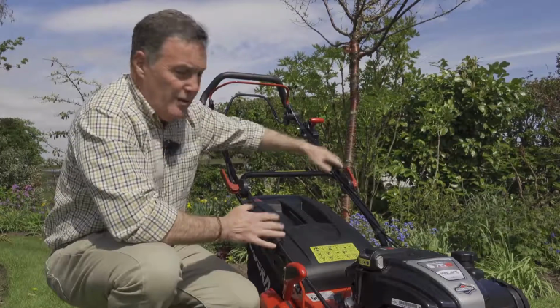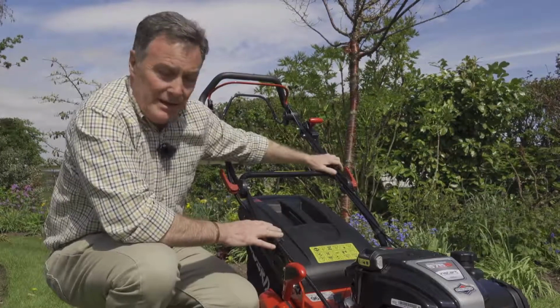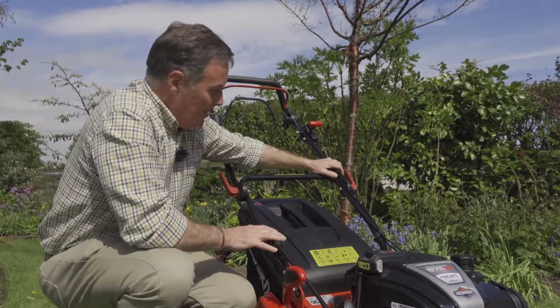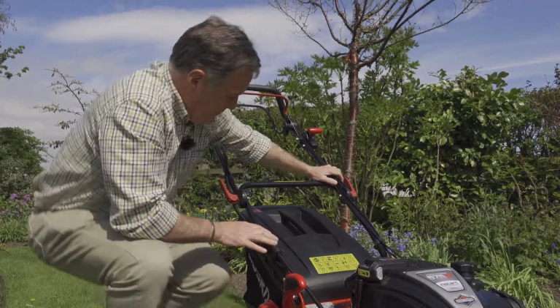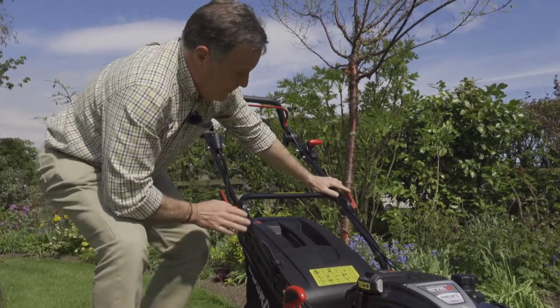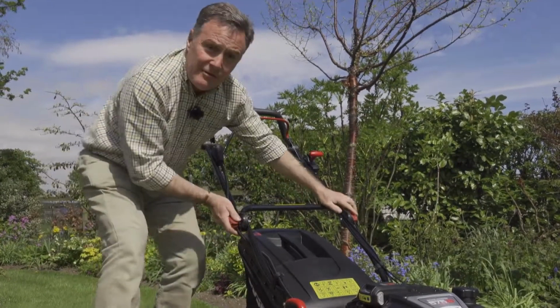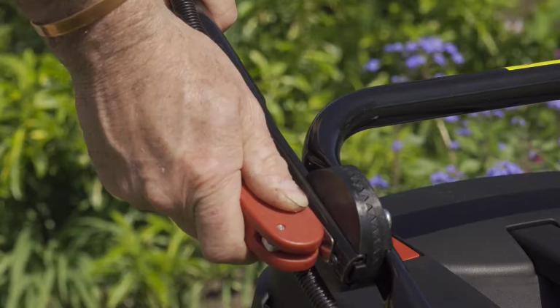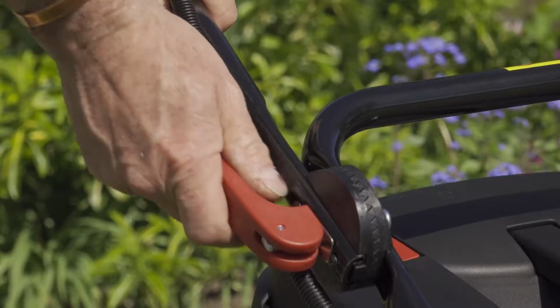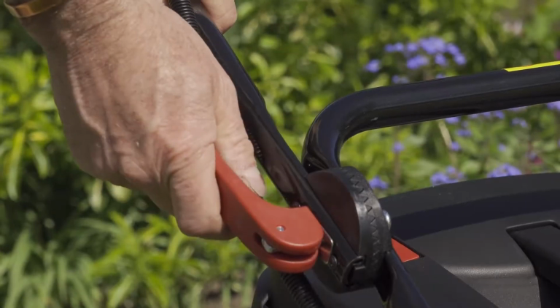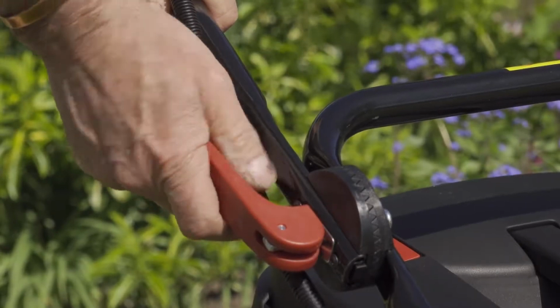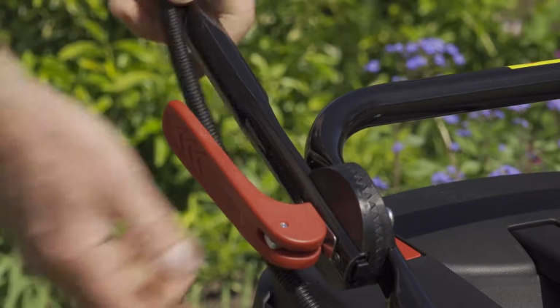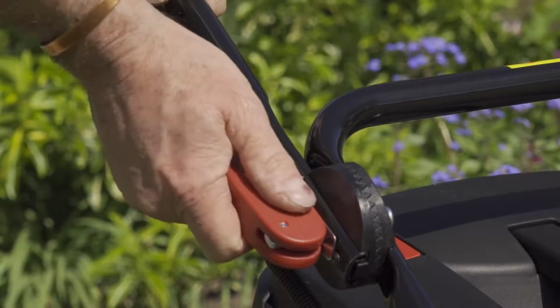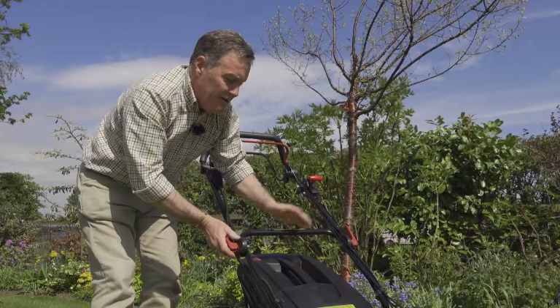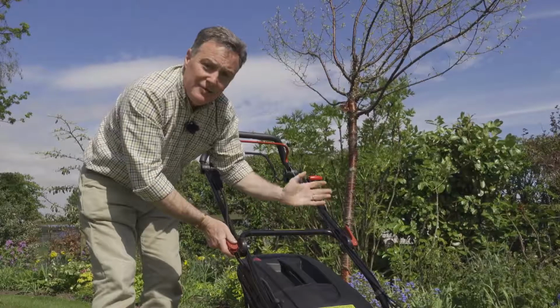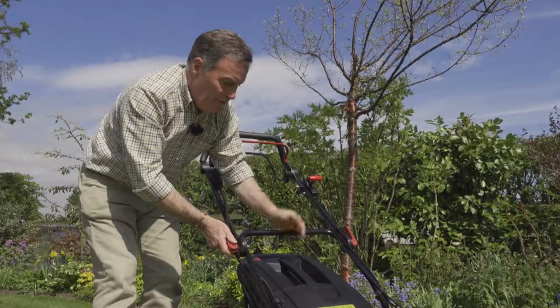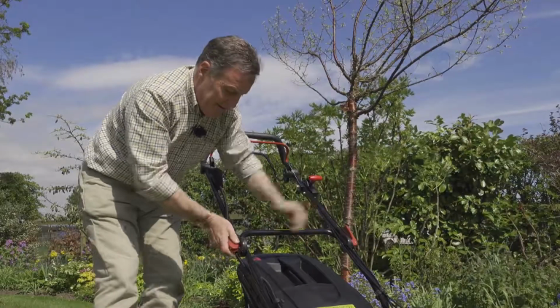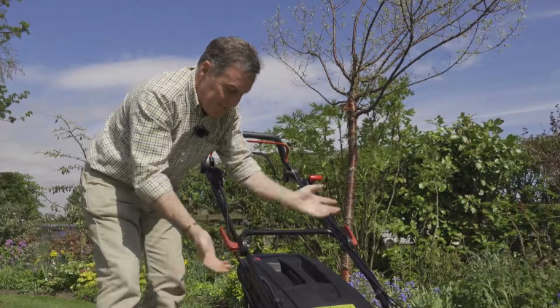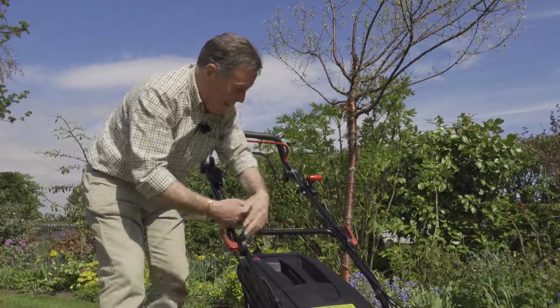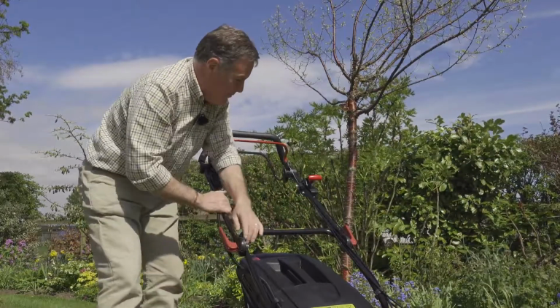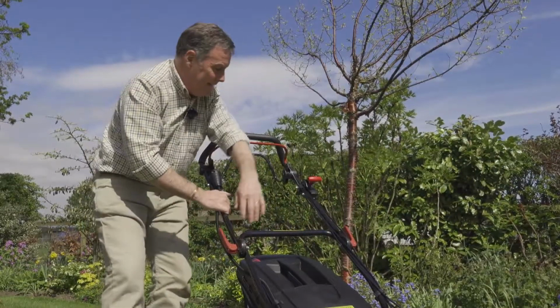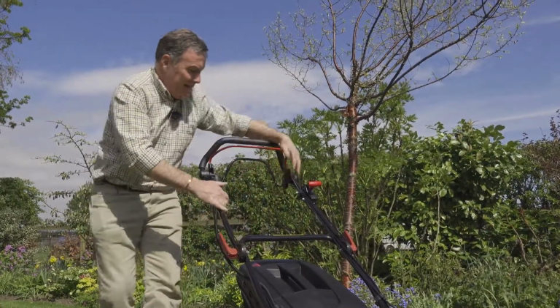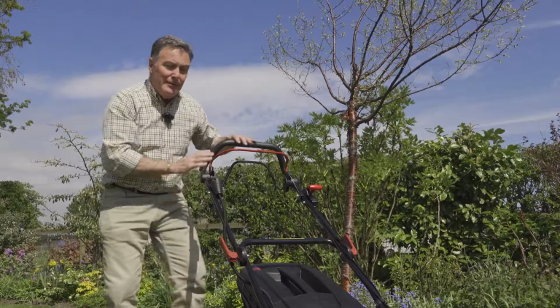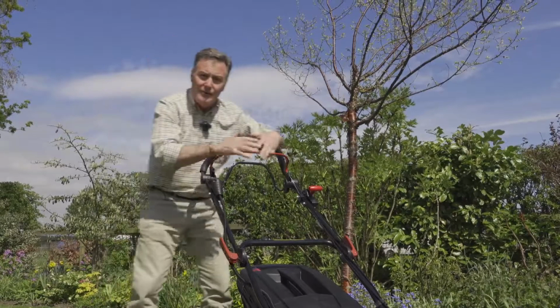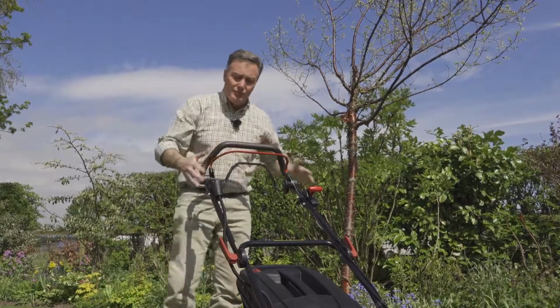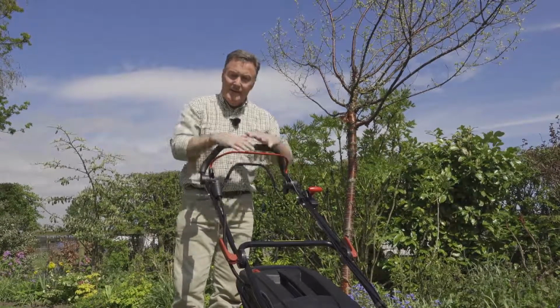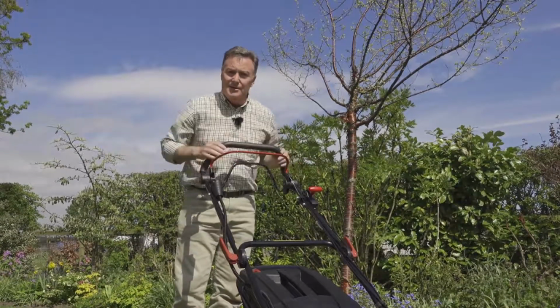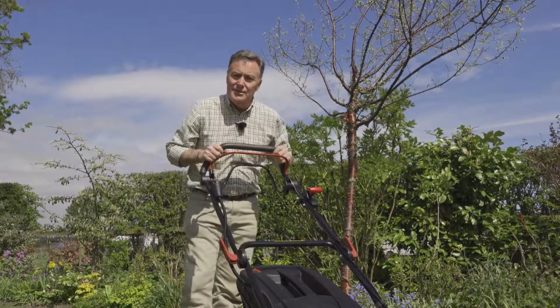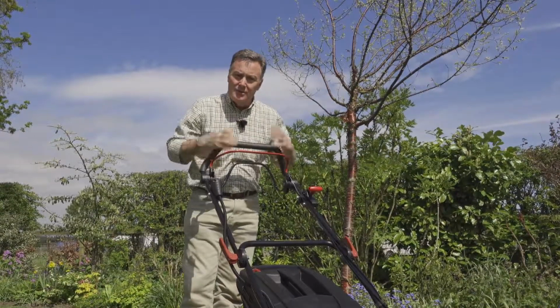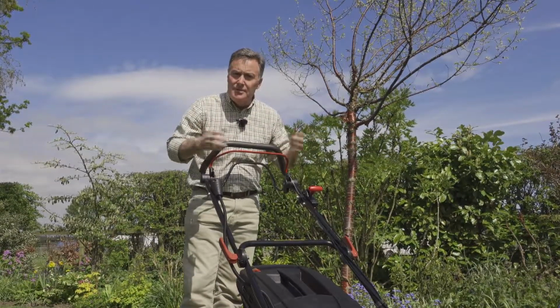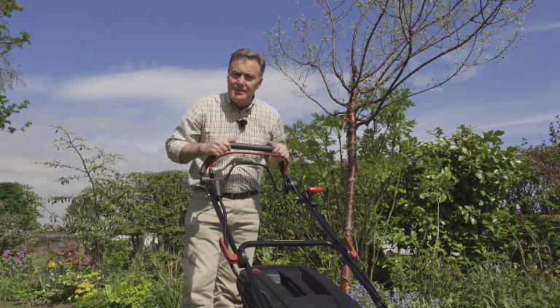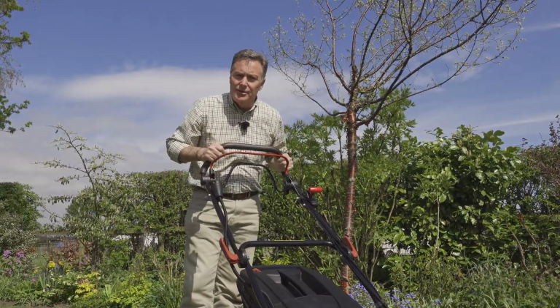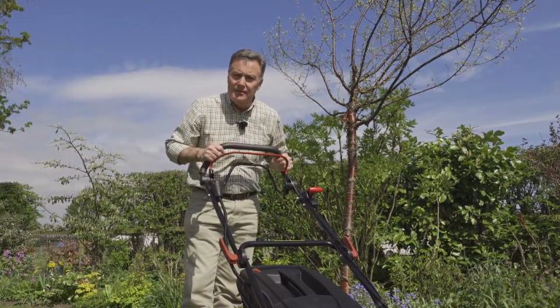Moving up to the handlebars, there are a couple of quick-release levers — ideal if you want to fold the handlebars down for storage. Very easy to put down and put back again. And here we've got the controls needed to actually start the mower and begin cutting grass.